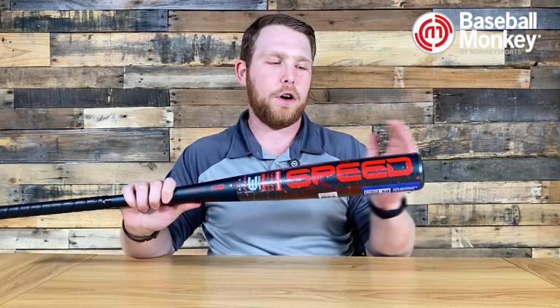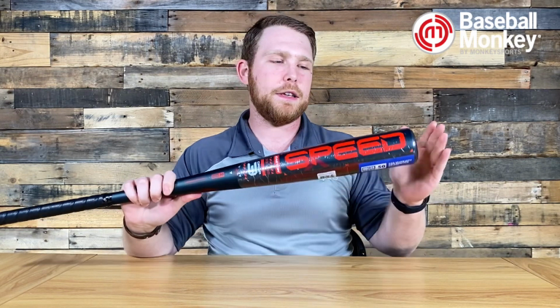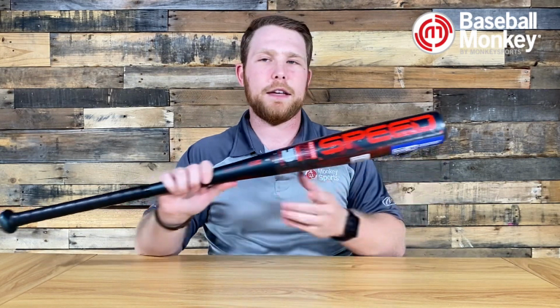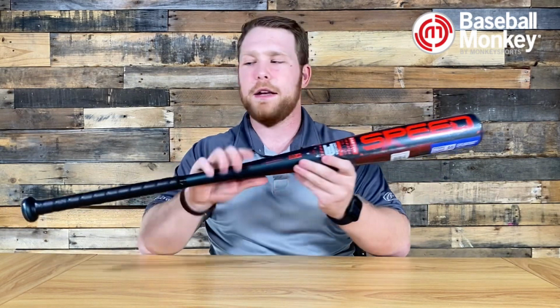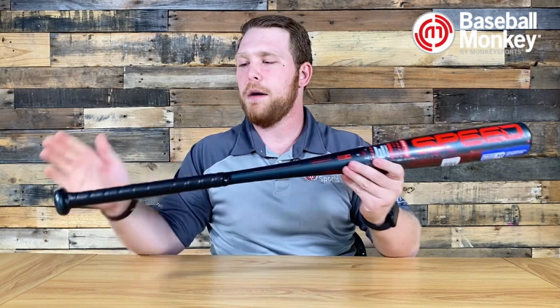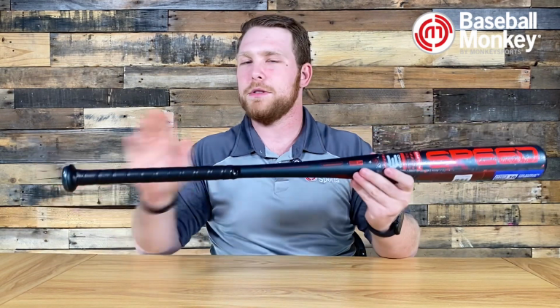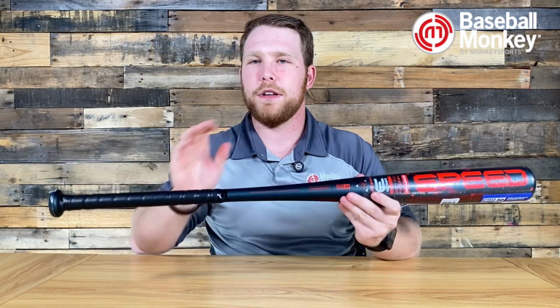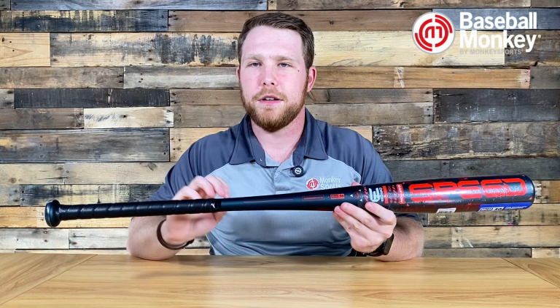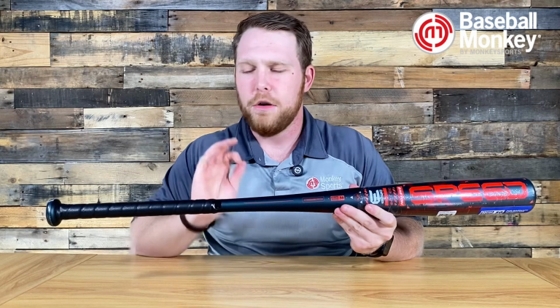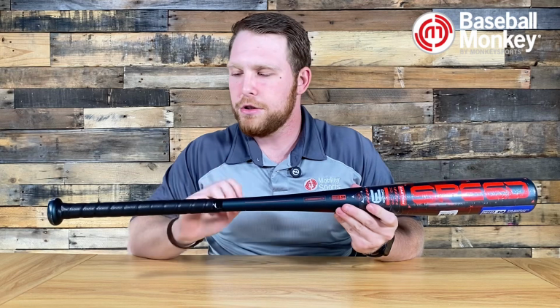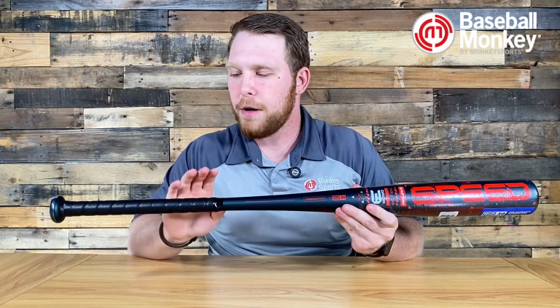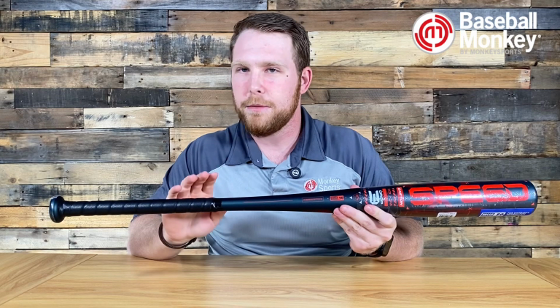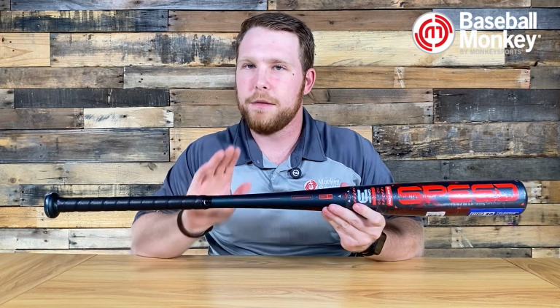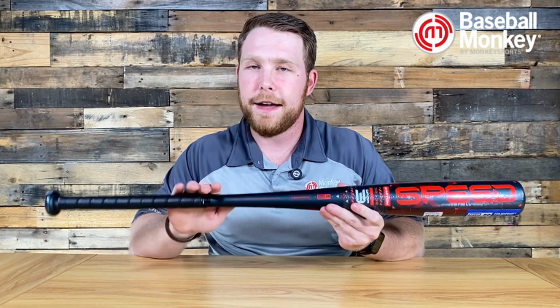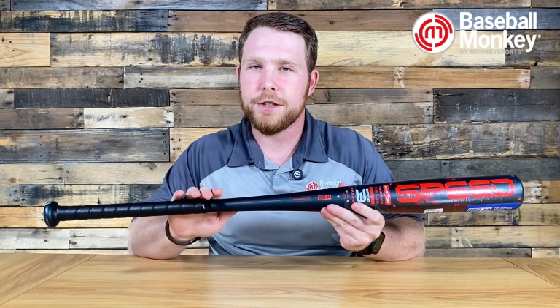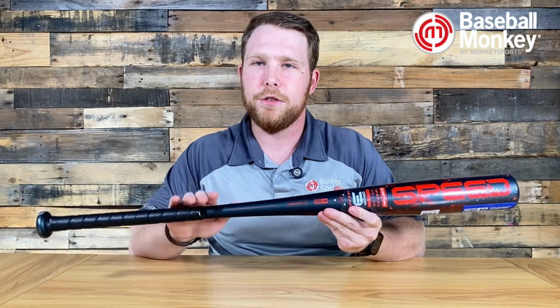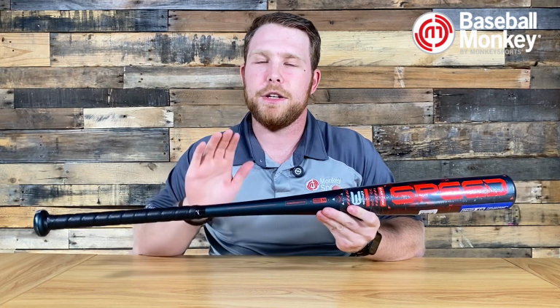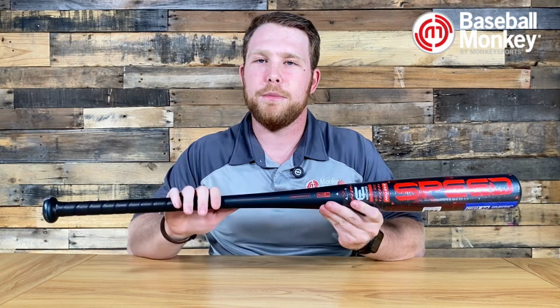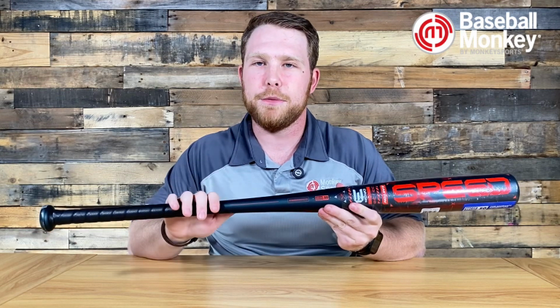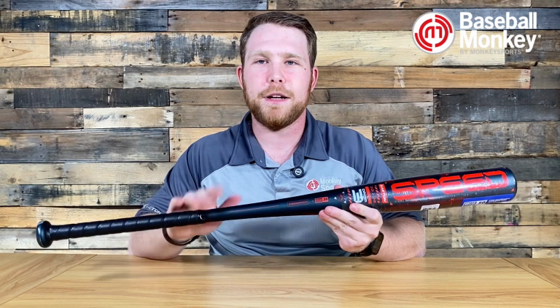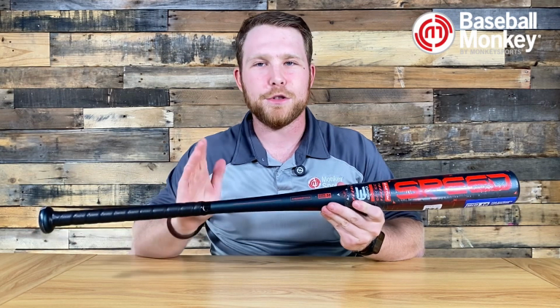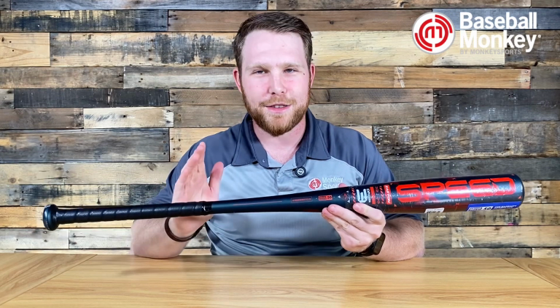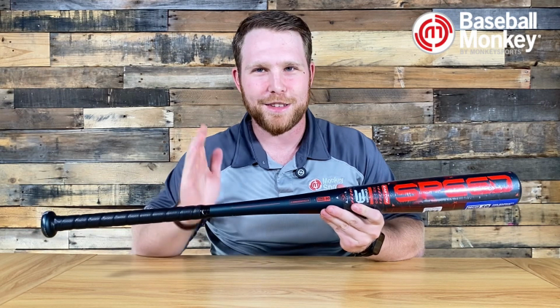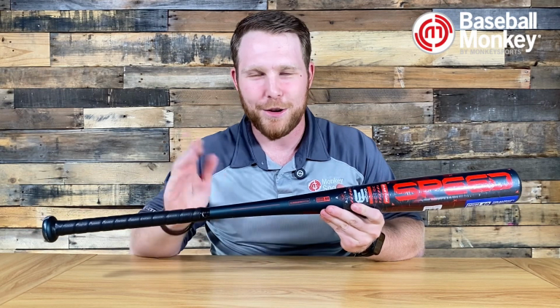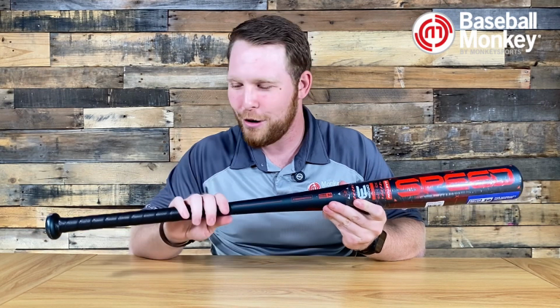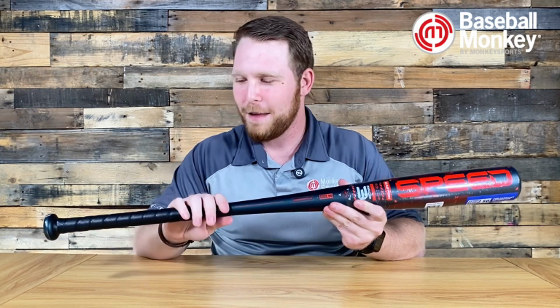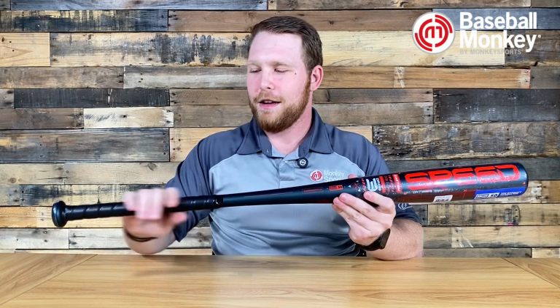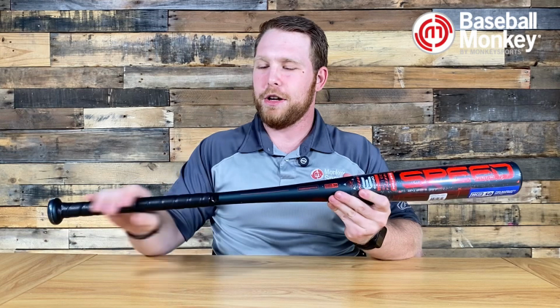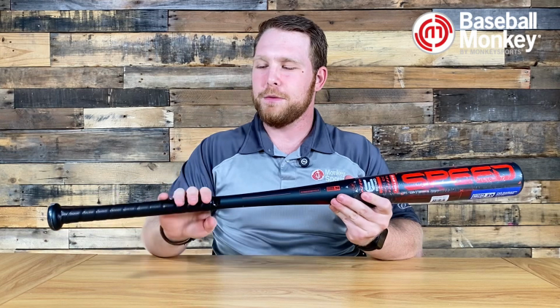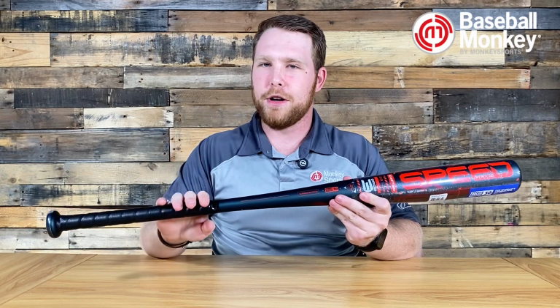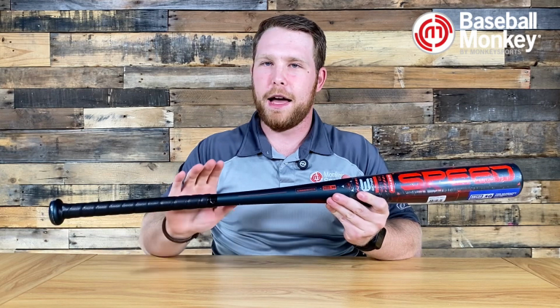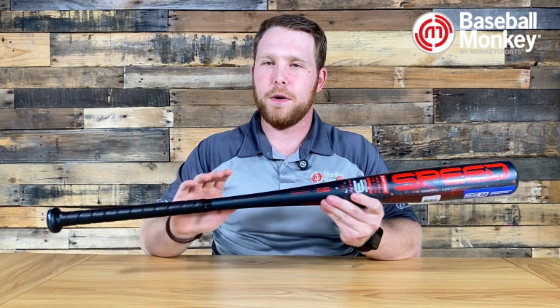As far as the end cap and knob goes, there's nothing really too special about it, but that is good from a durability perspective — nothing can go wrong. Very comfortable grip as well.